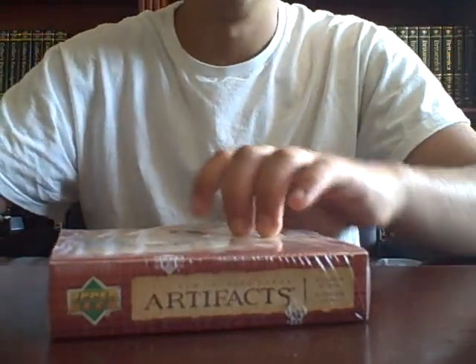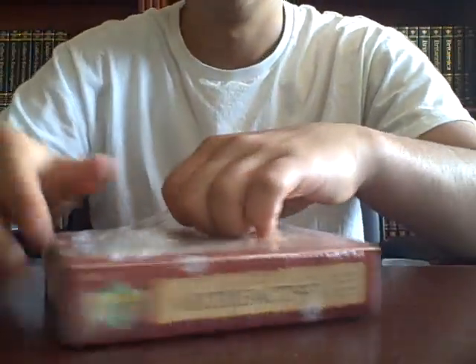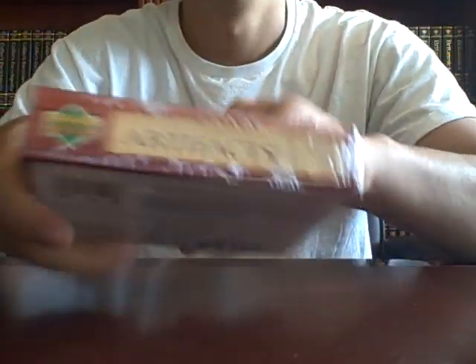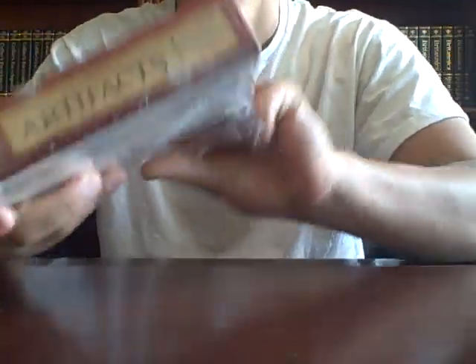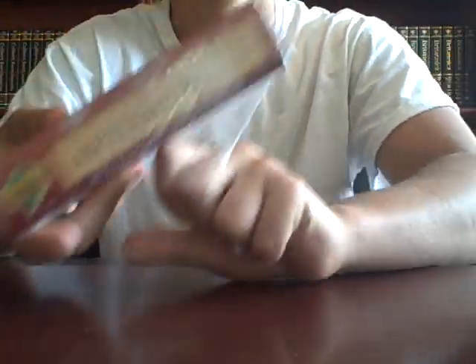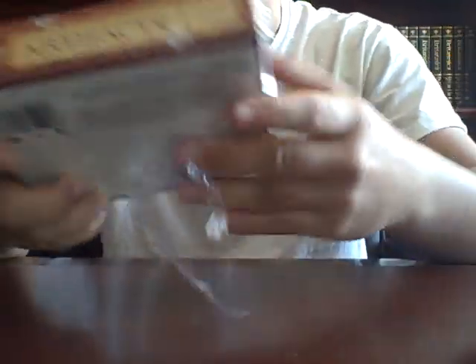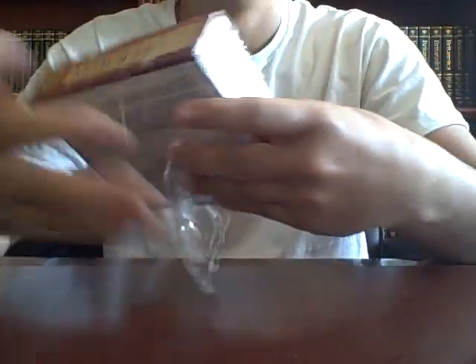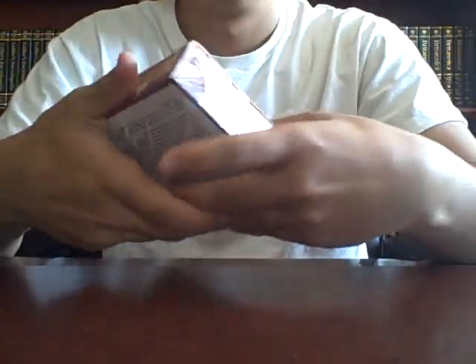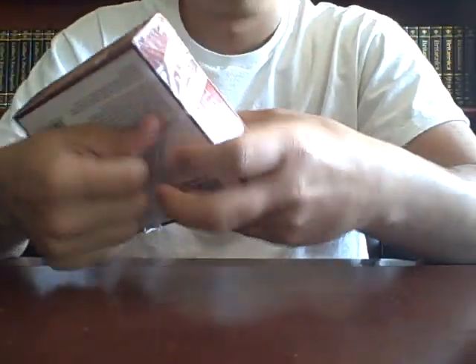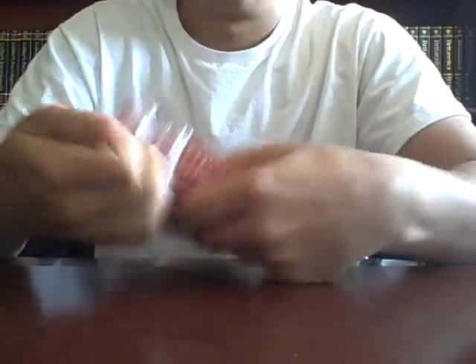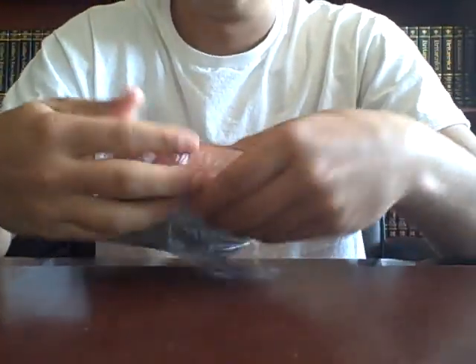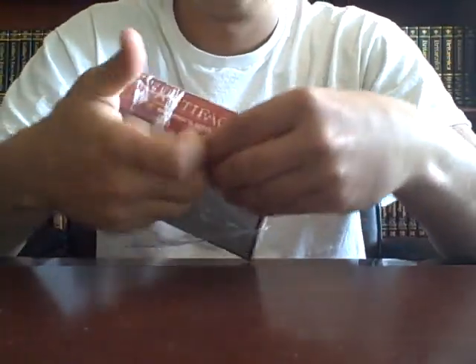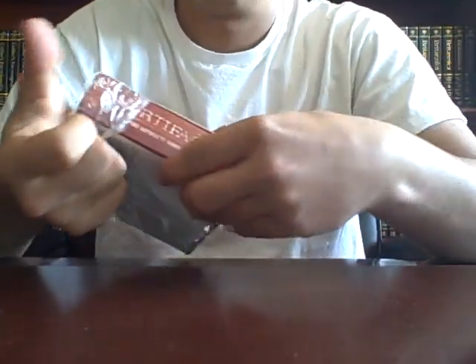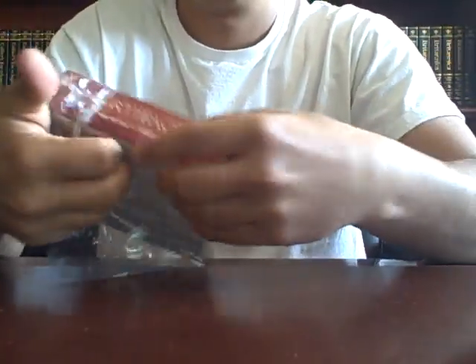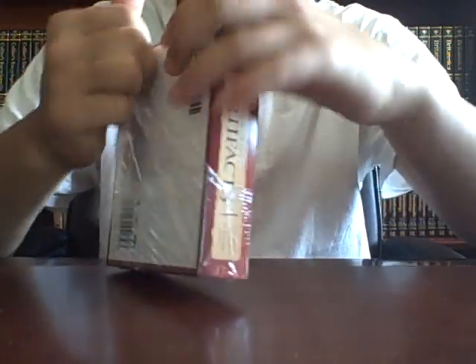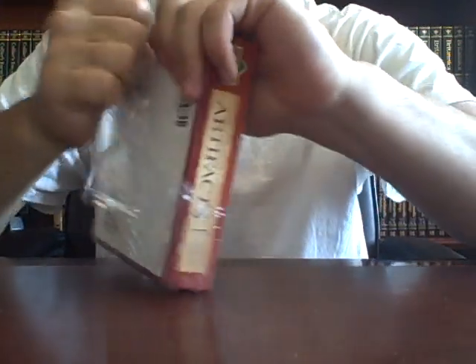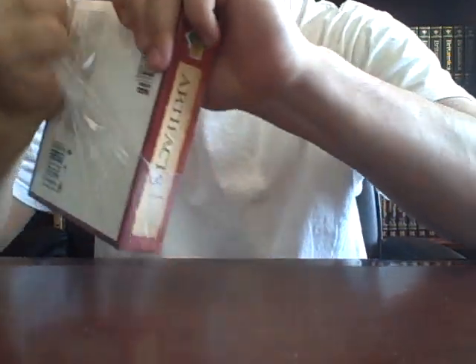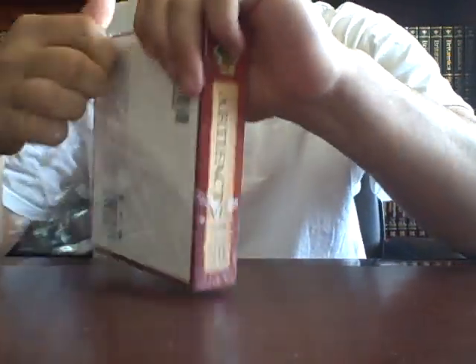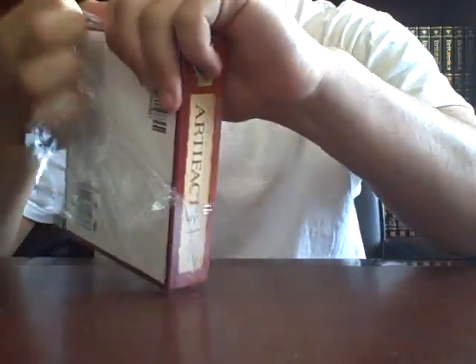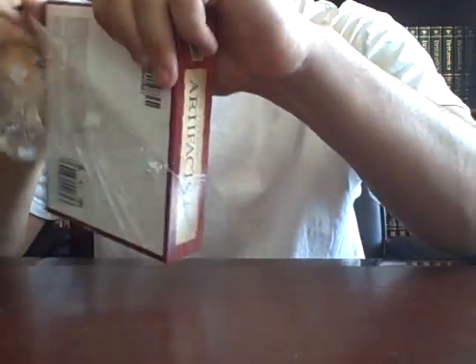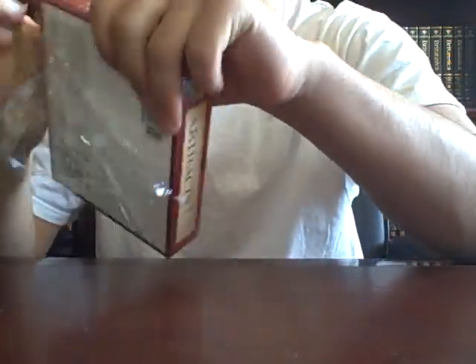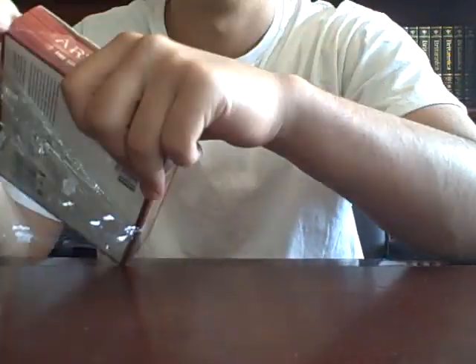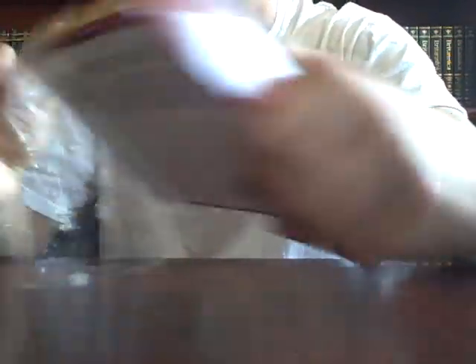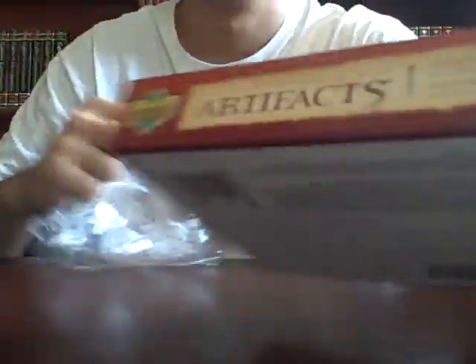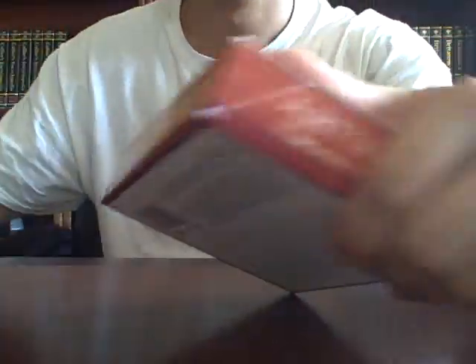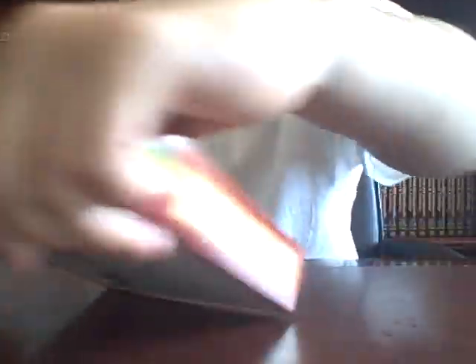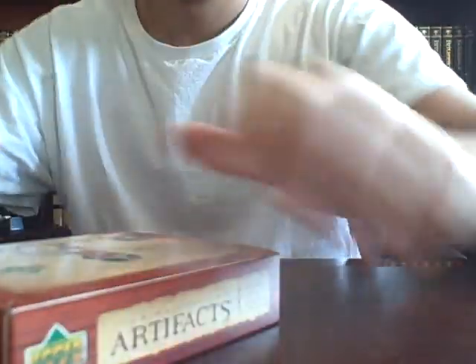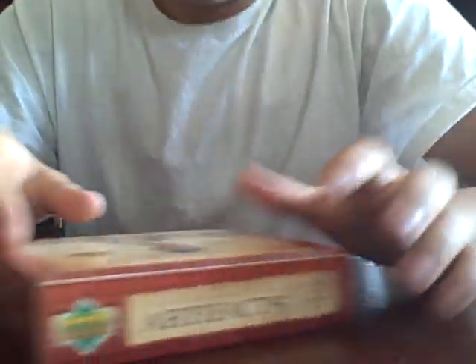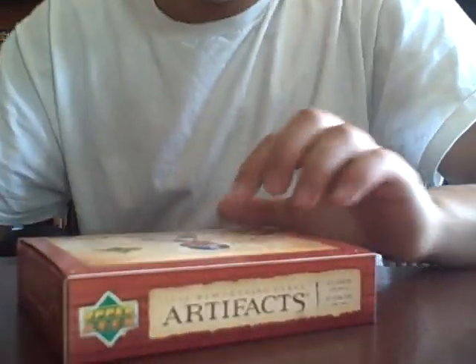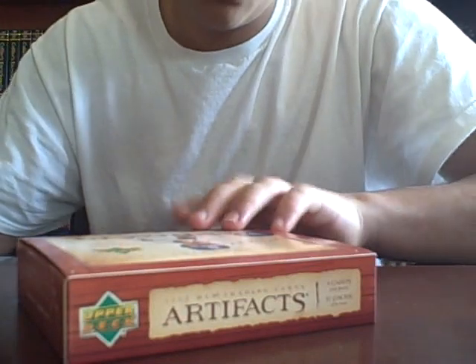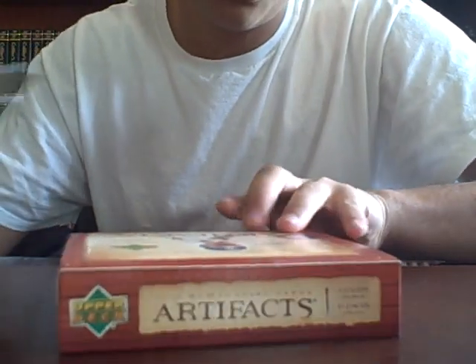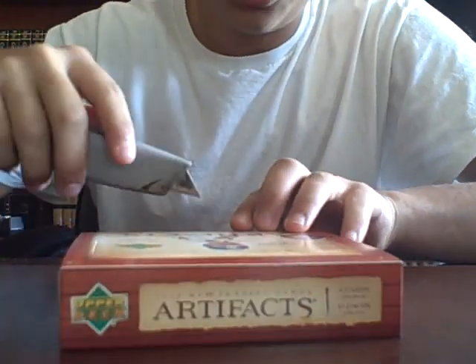Just bust it open. There it is. Box number two.